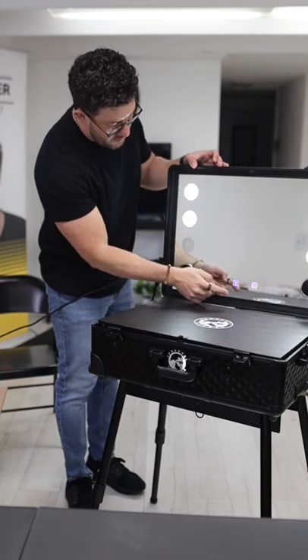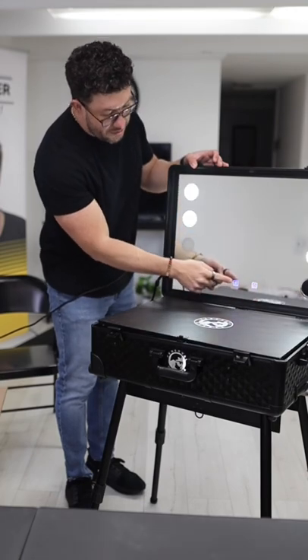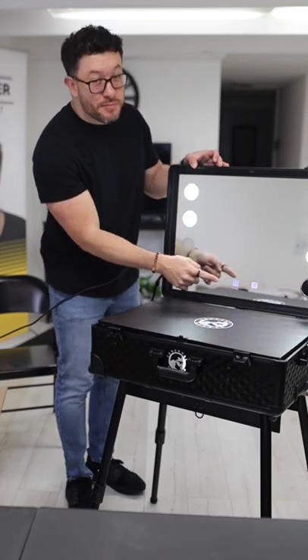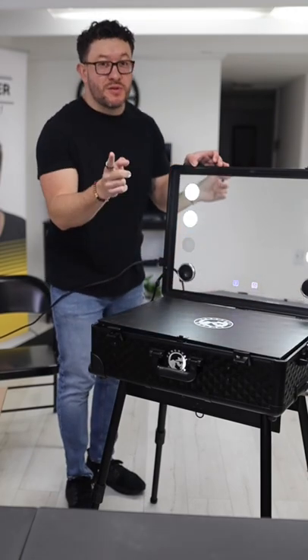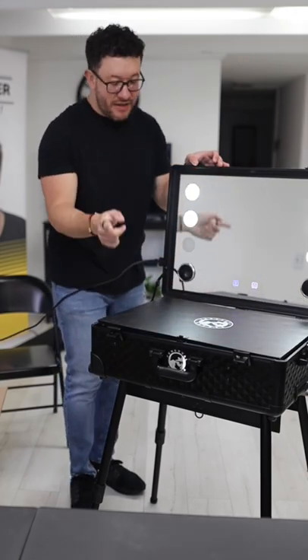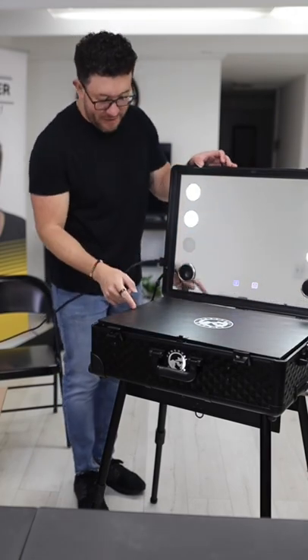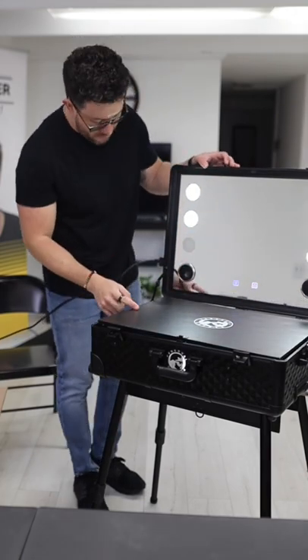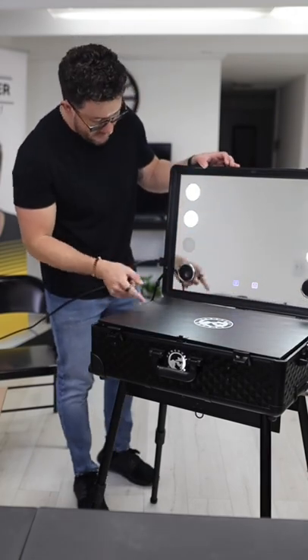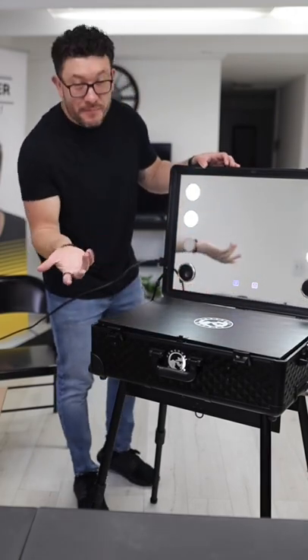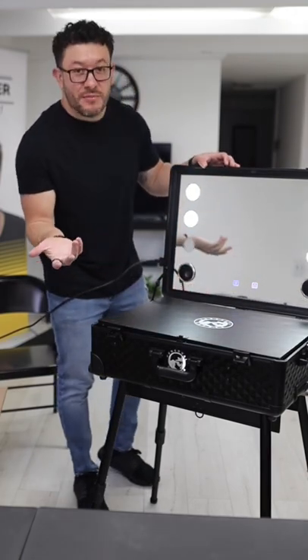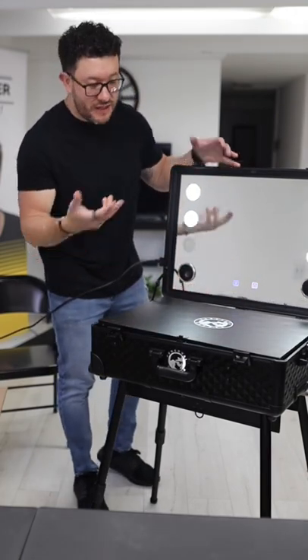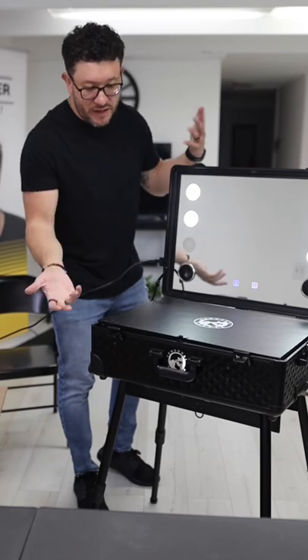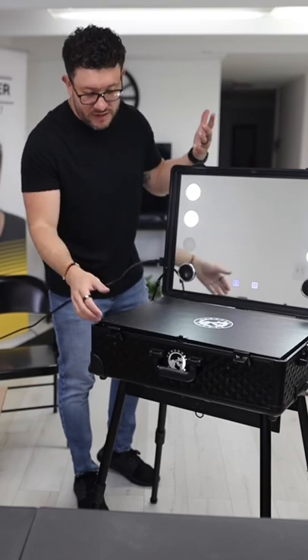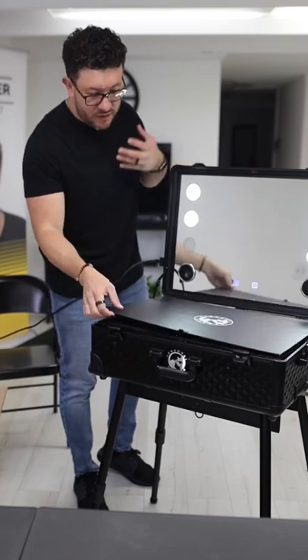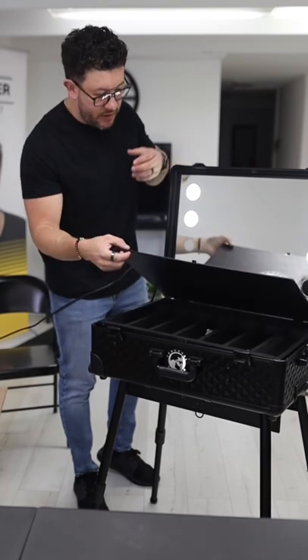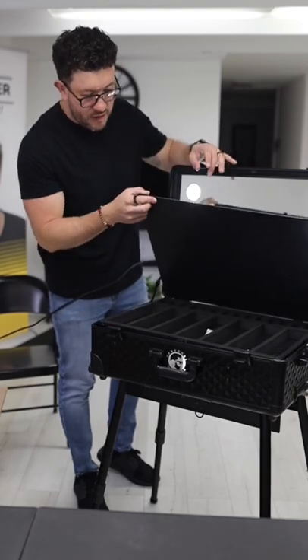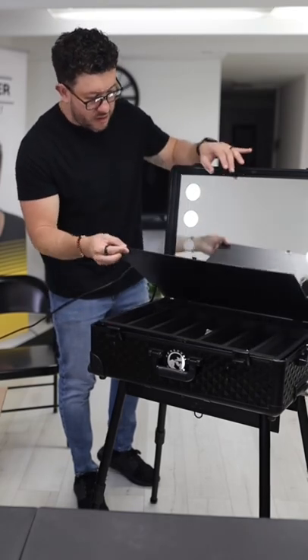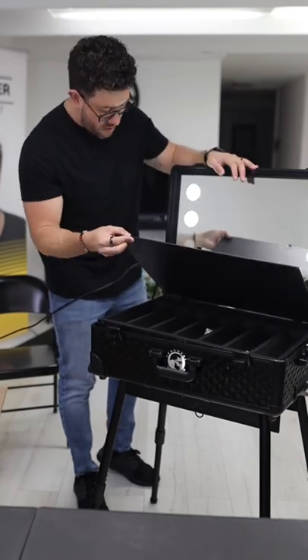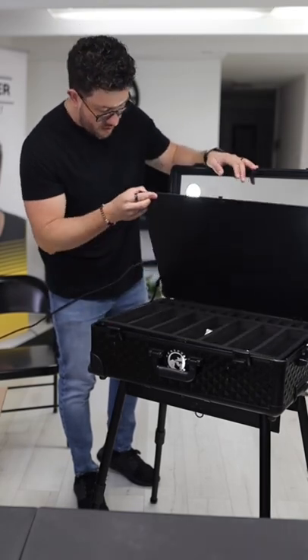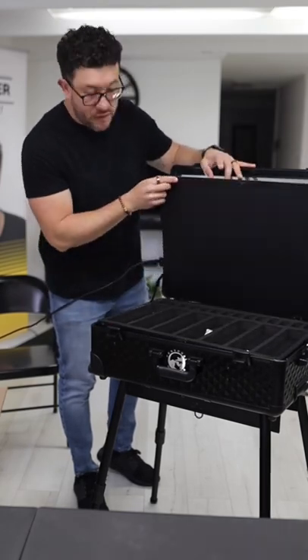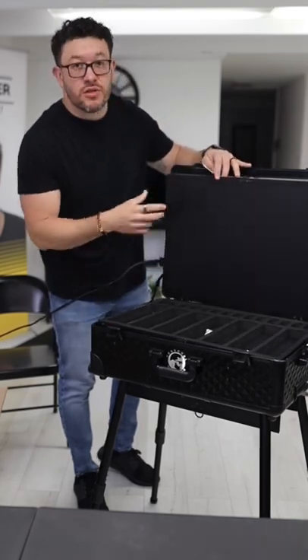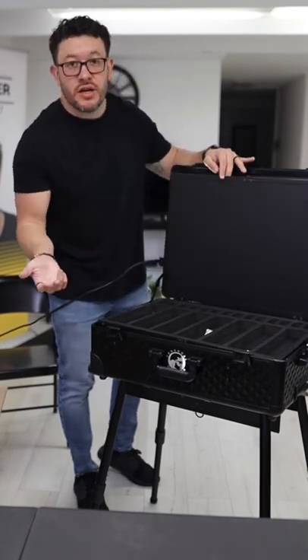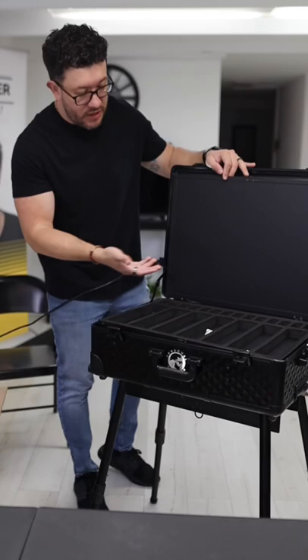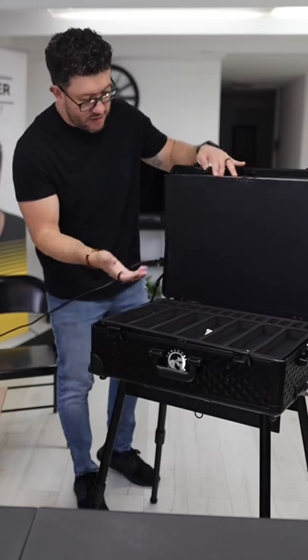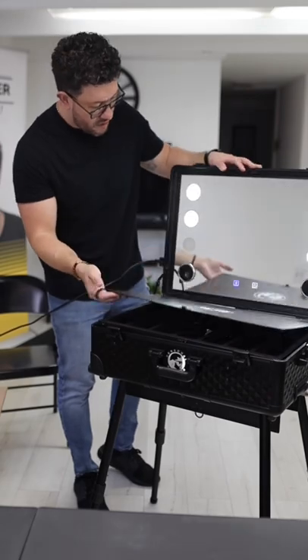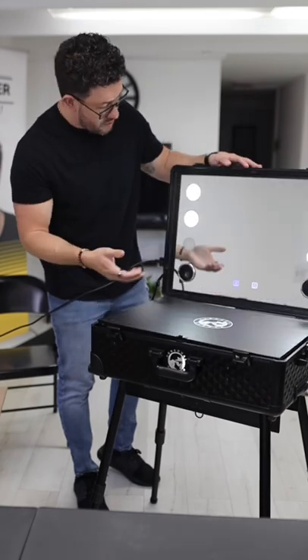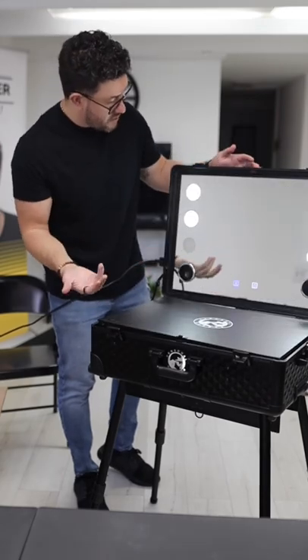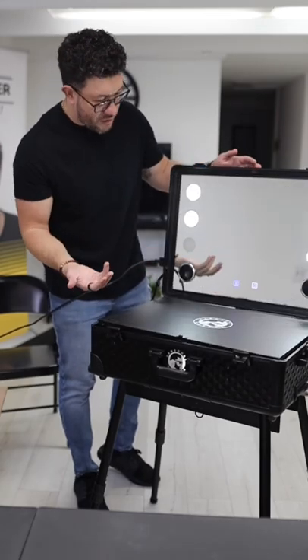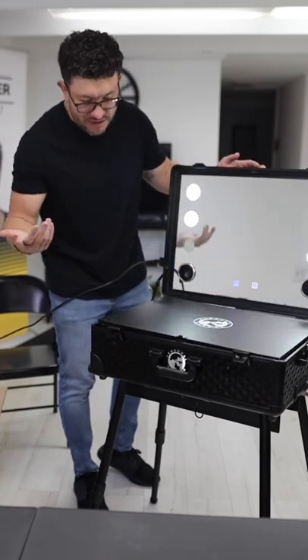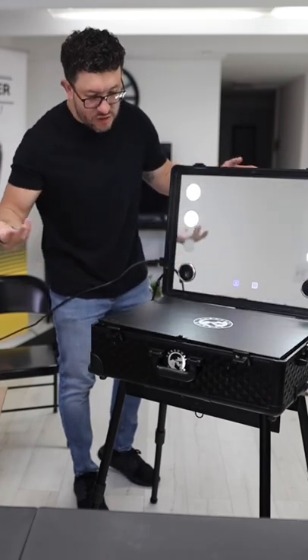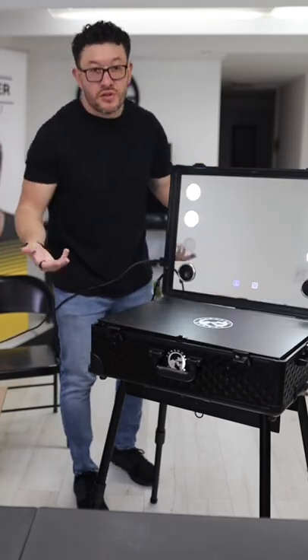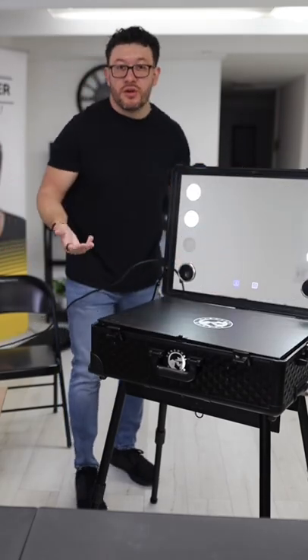It actually has Bluetooth so I can connect my phone and play music. If I'm cutting a celebrity client or an athlete, or doing a house call in general, I can actually put some music on as well. So this is super, super dope.